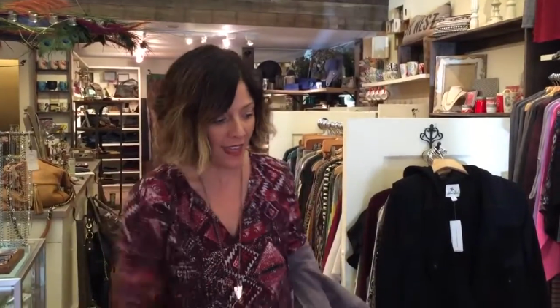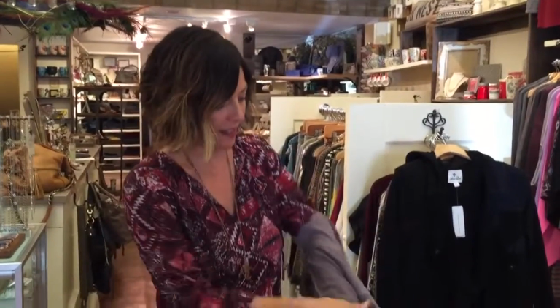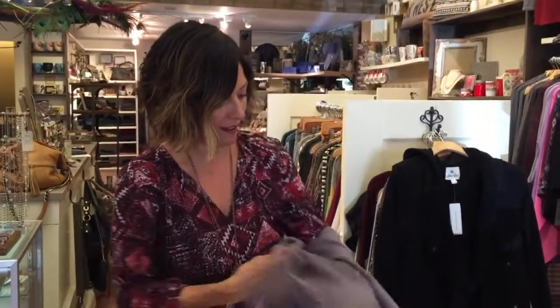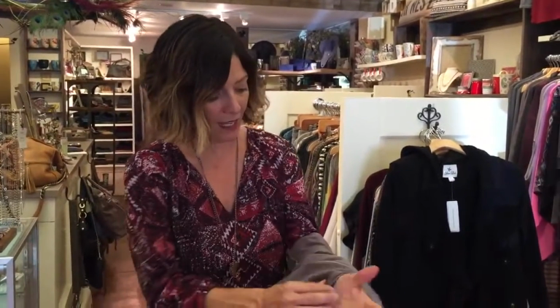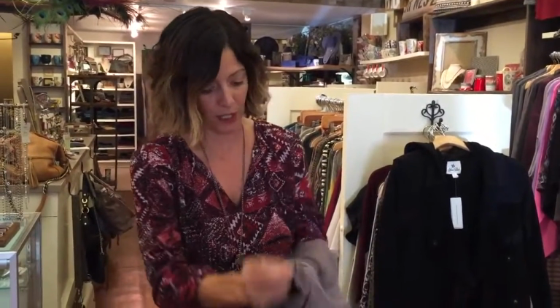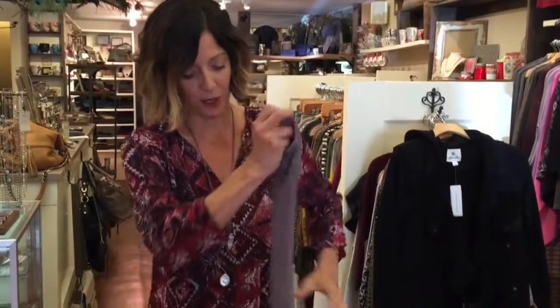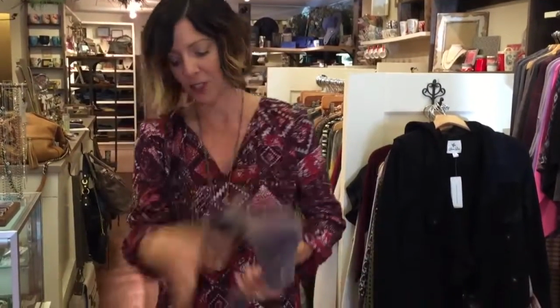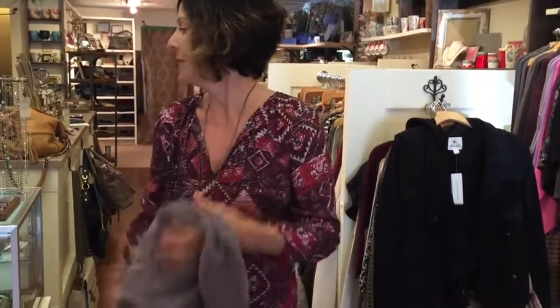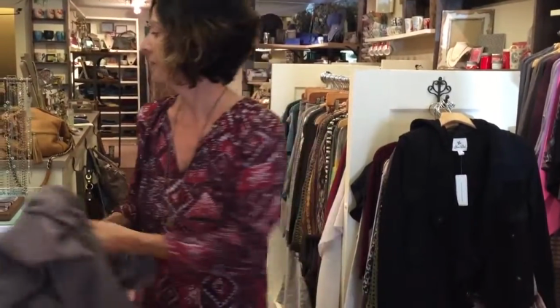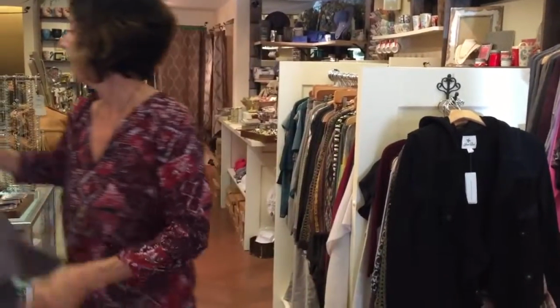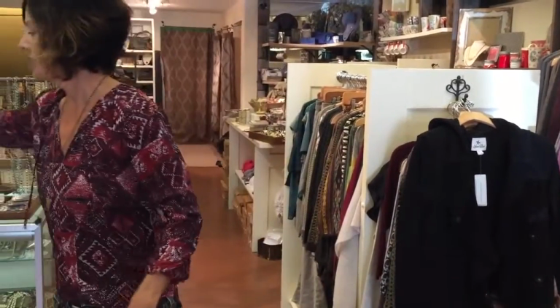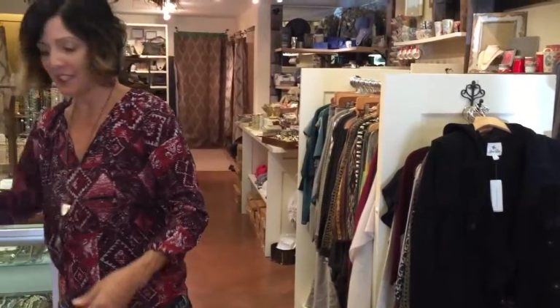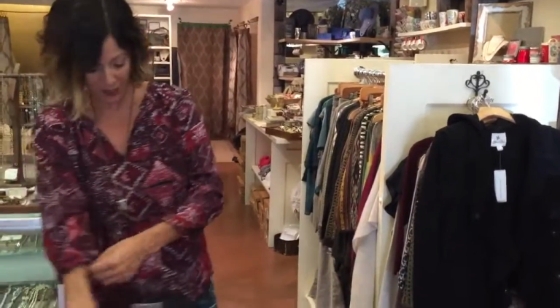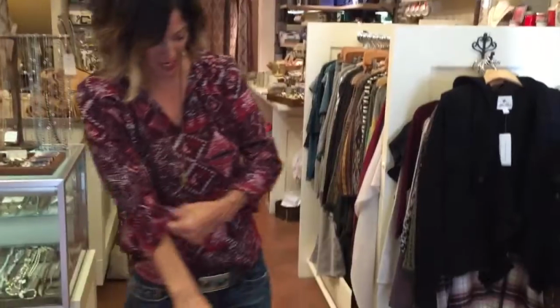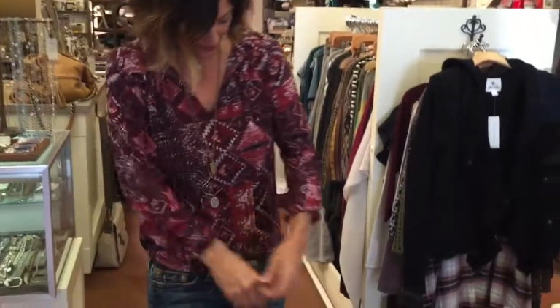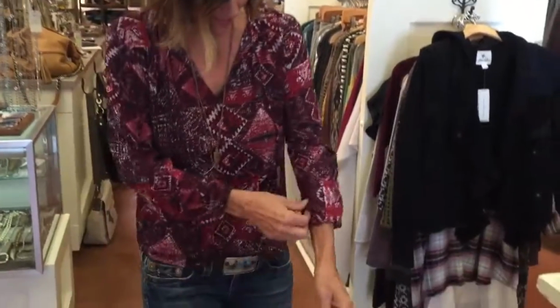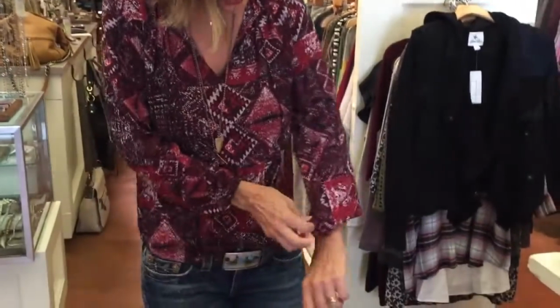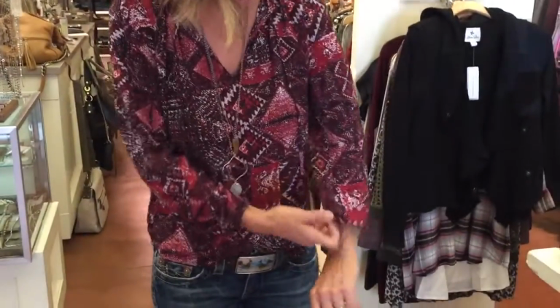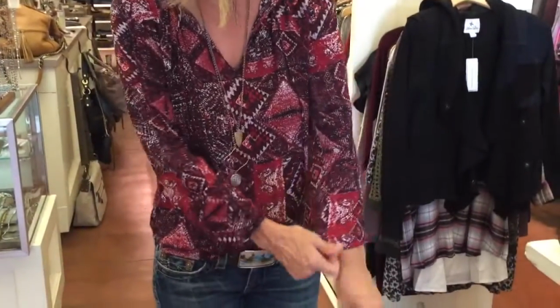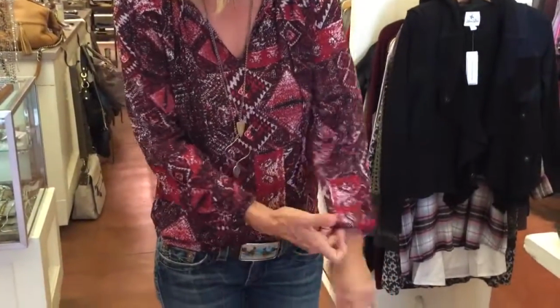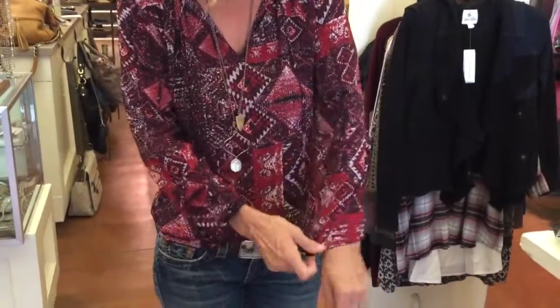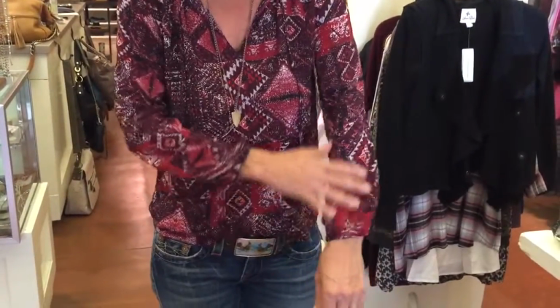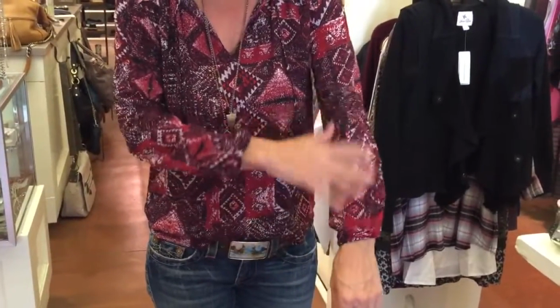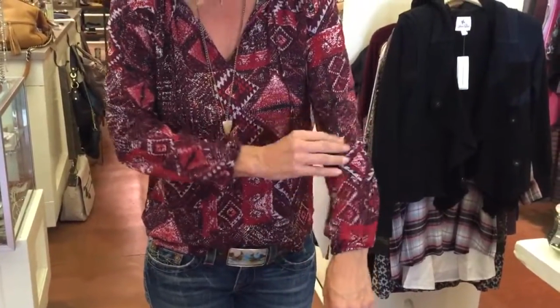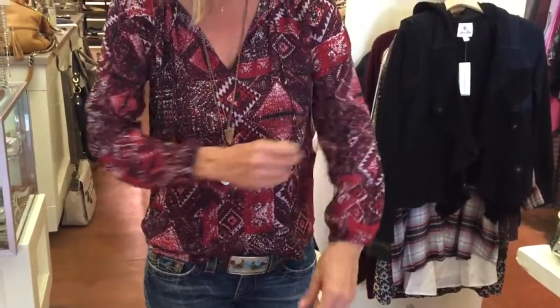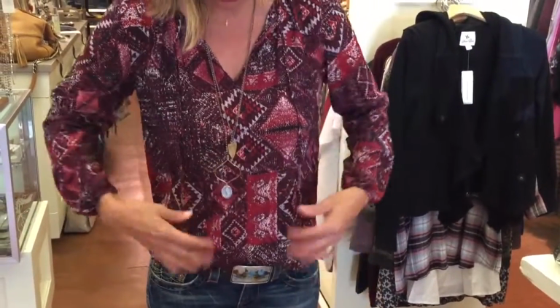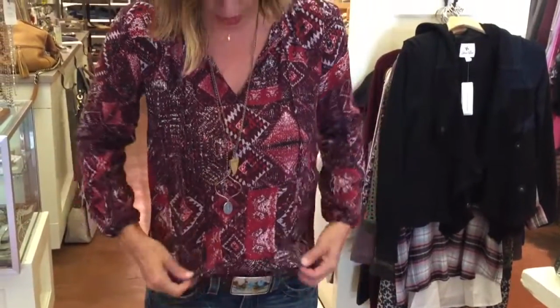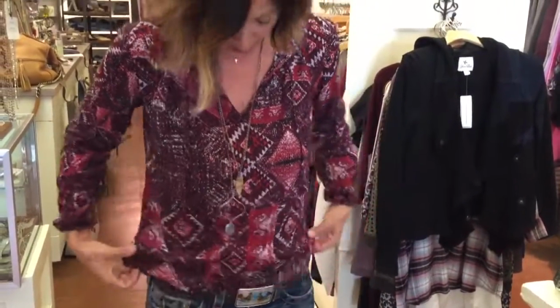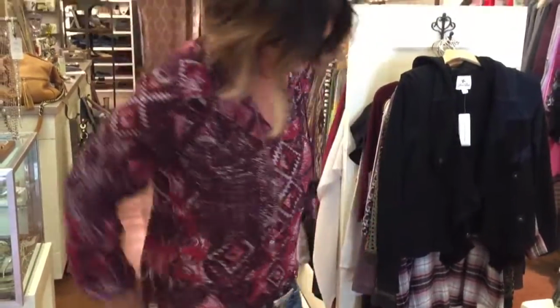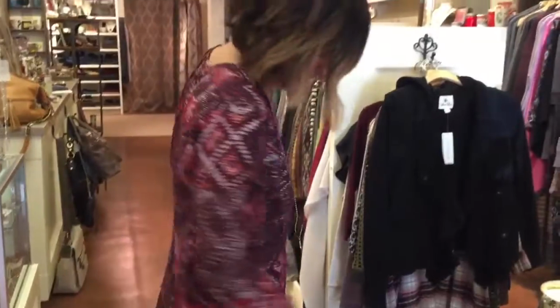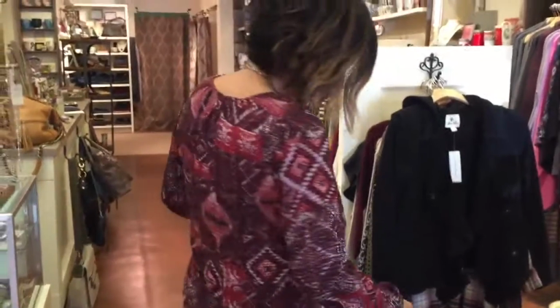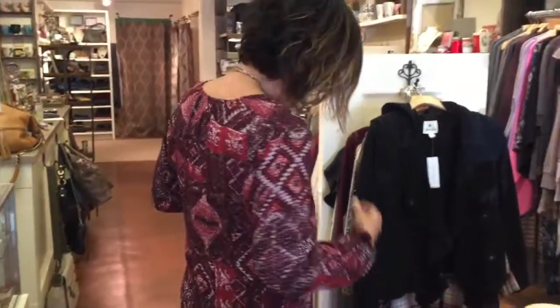I also wanted to show you this shirt. We just got it in yesterday — a great print, a really nice light rayon, soft and easy to tuck in.